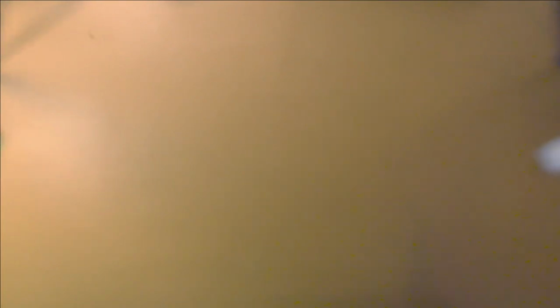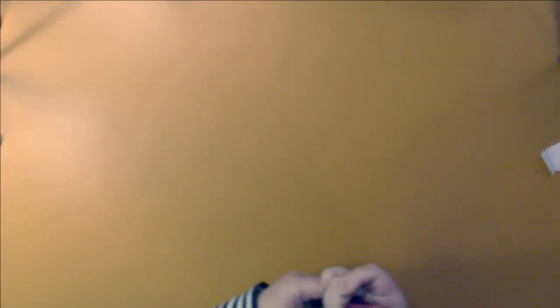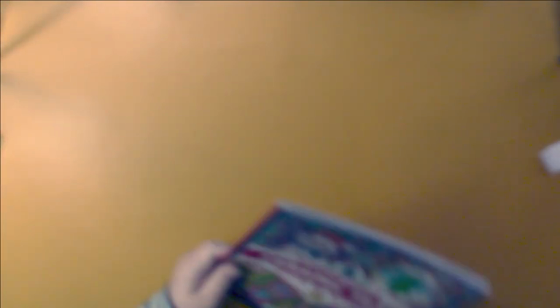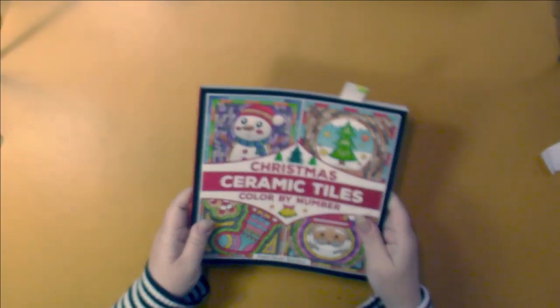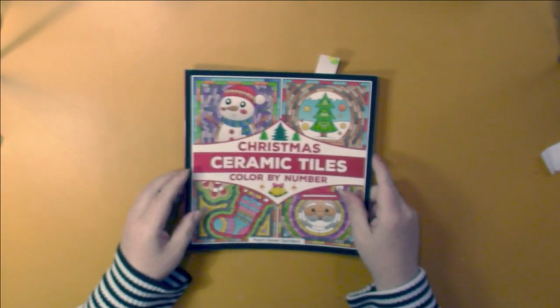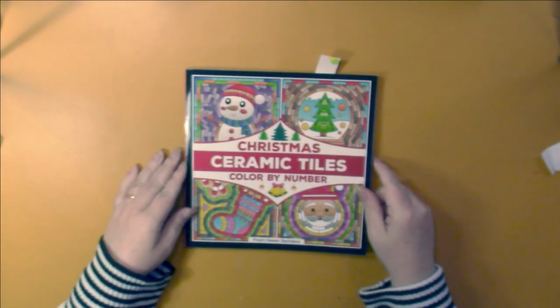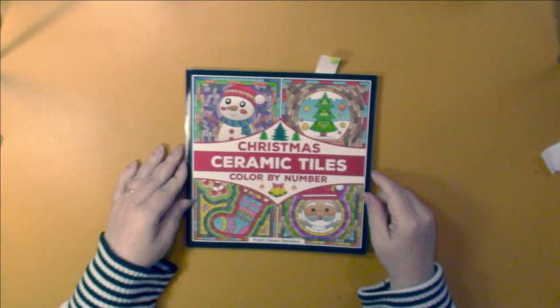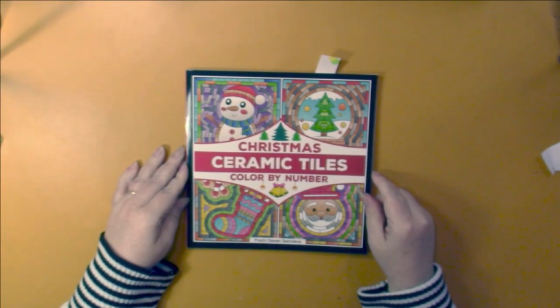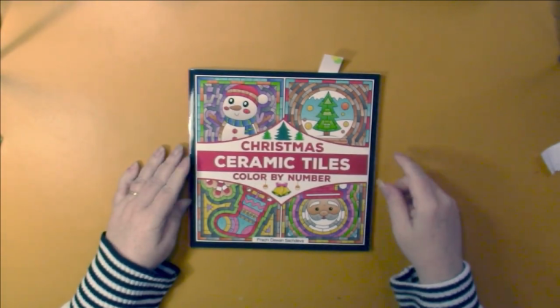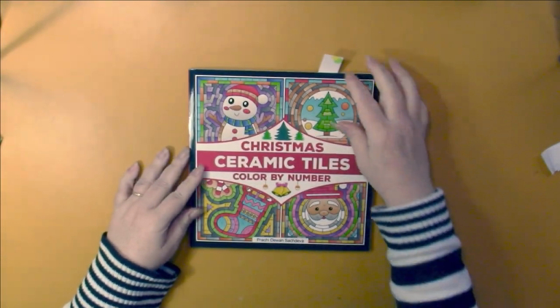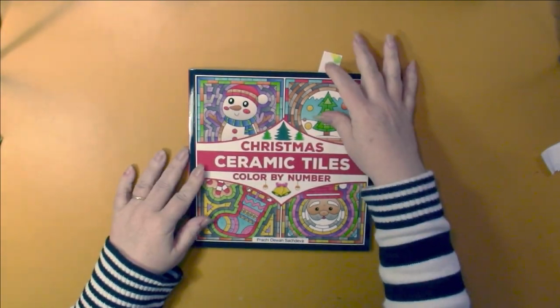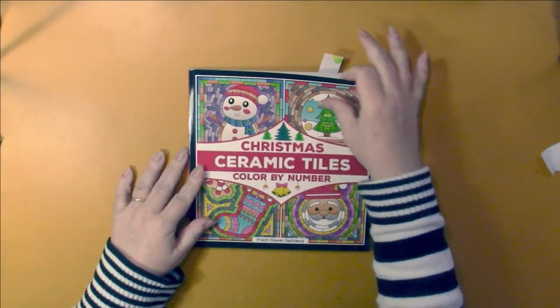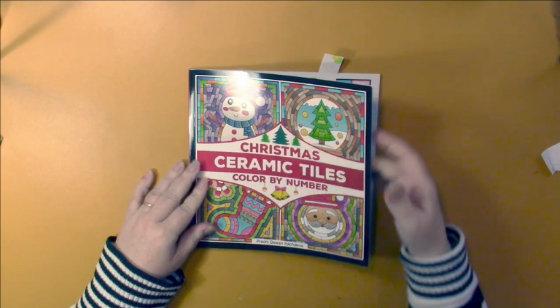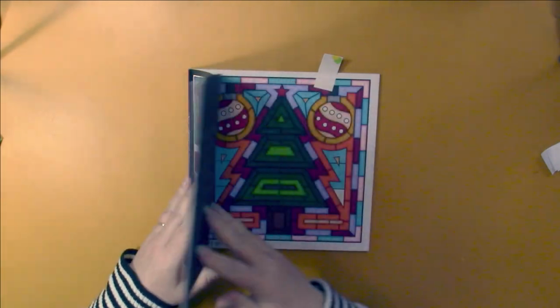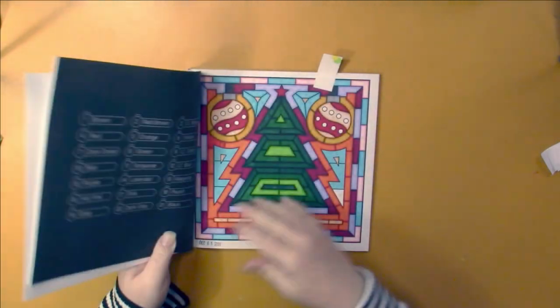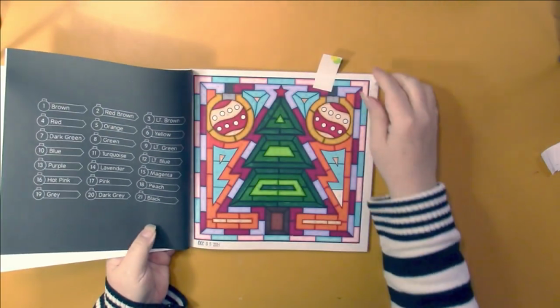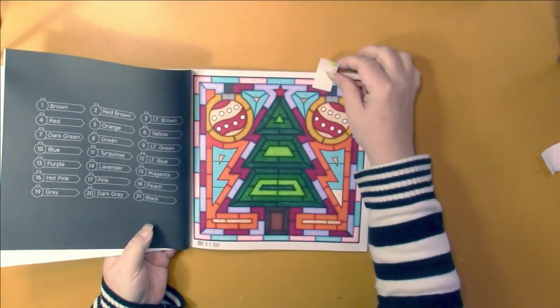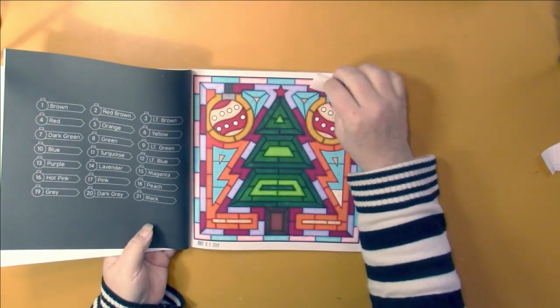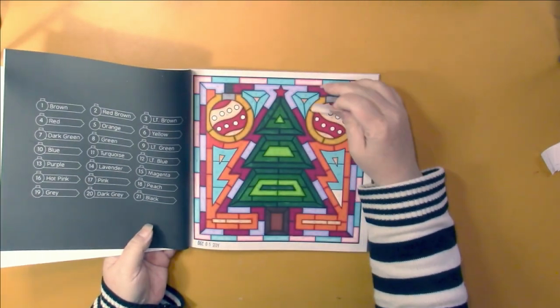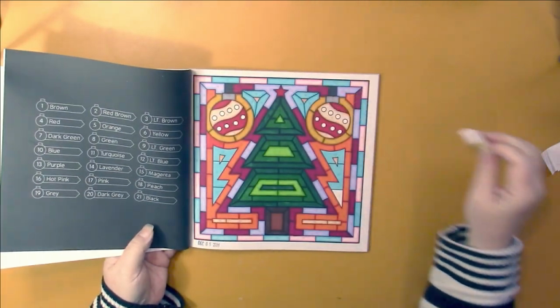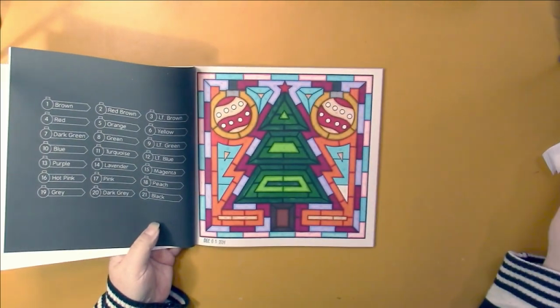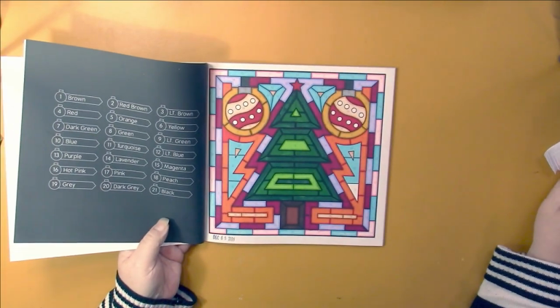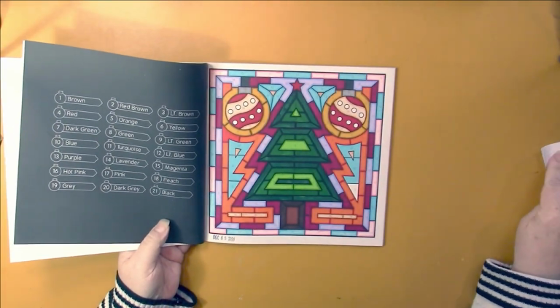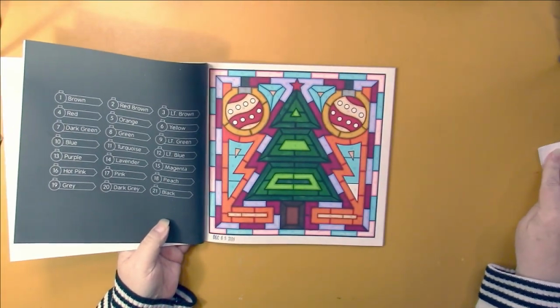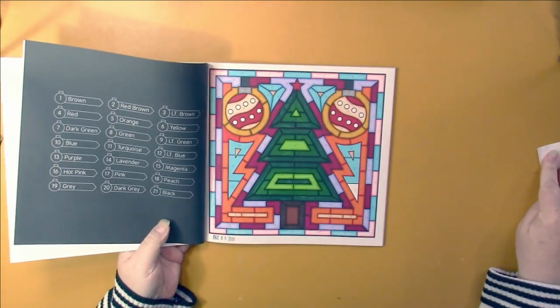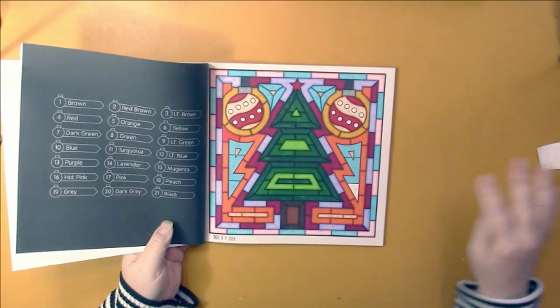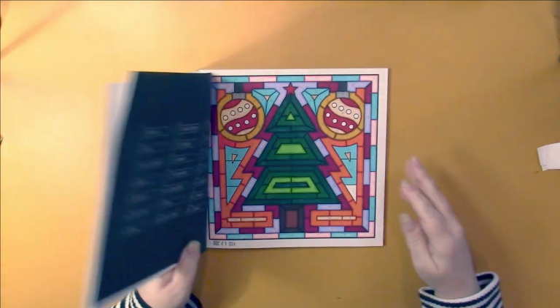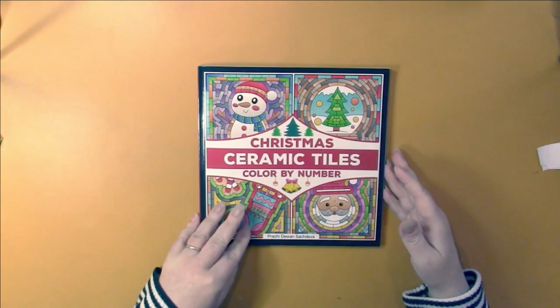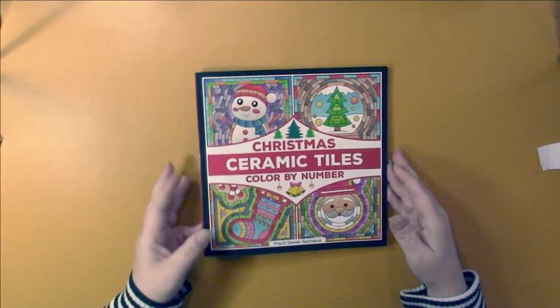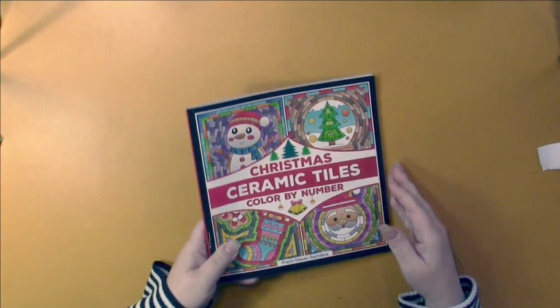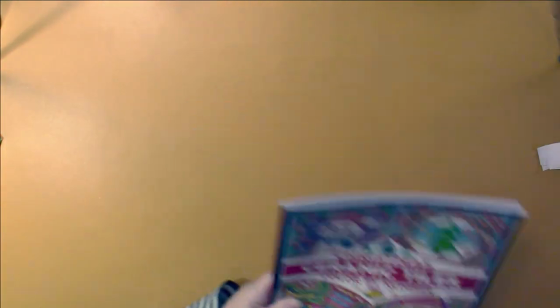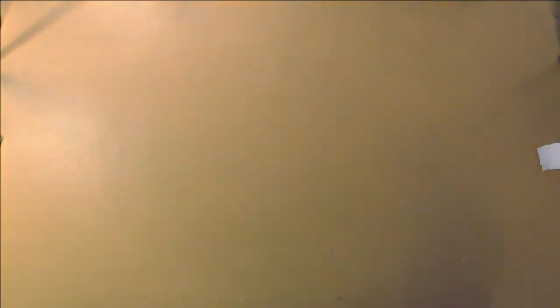Prachi Dewan Slotch Davis Christmas Ceramic Tiles, Color by Number. I really like this book. I hope she does more of these ceramic tile books.